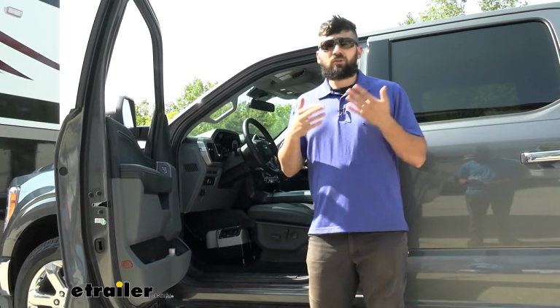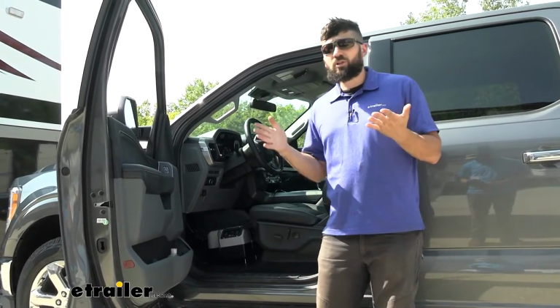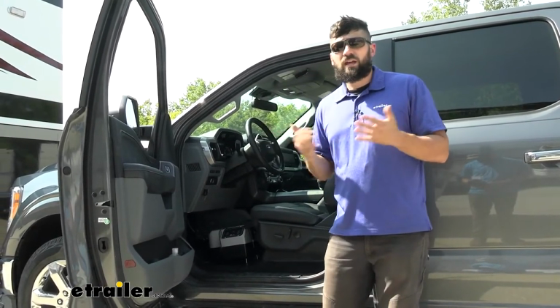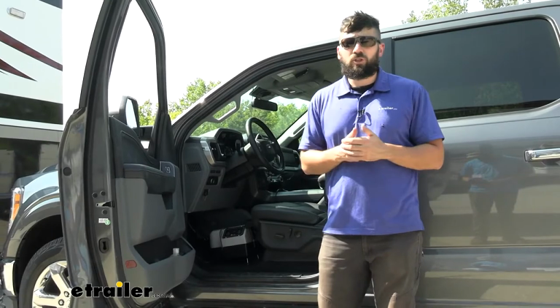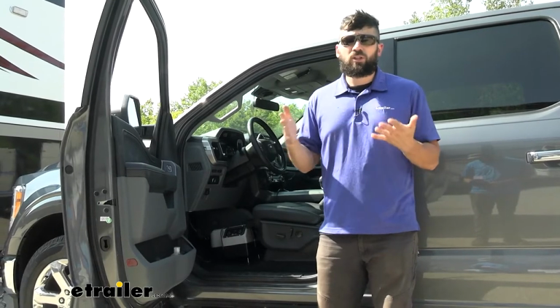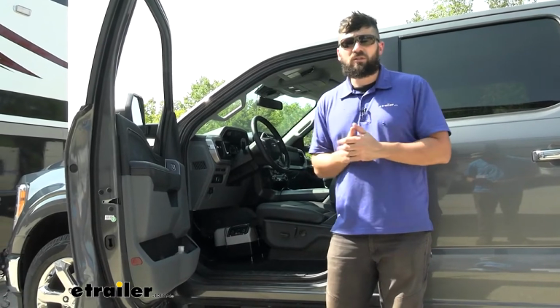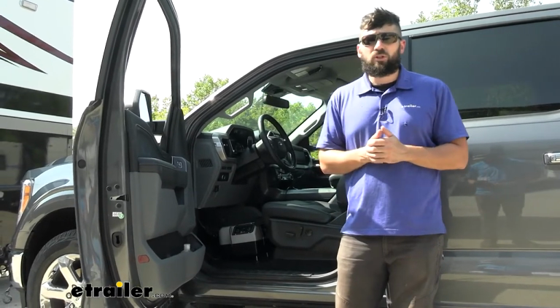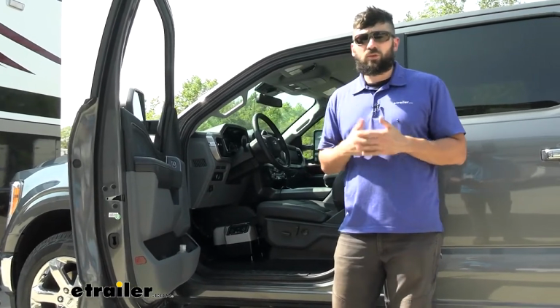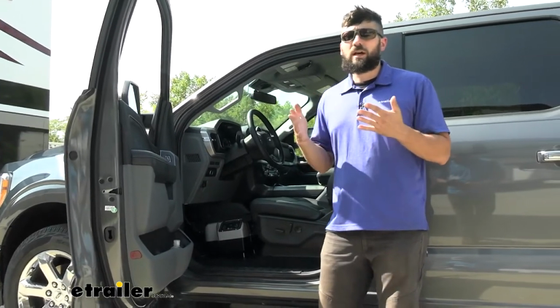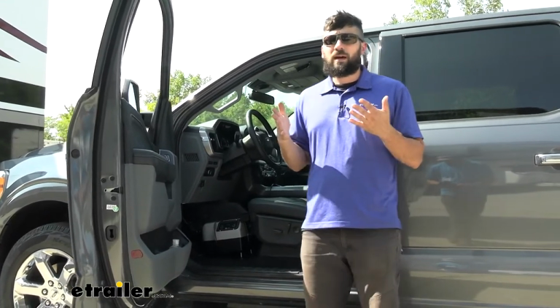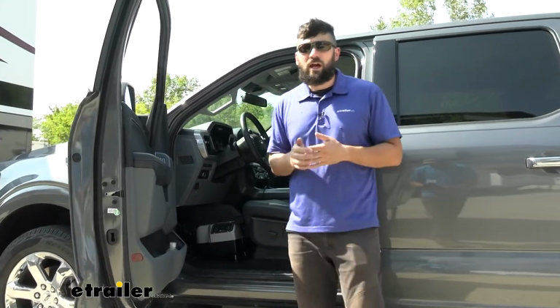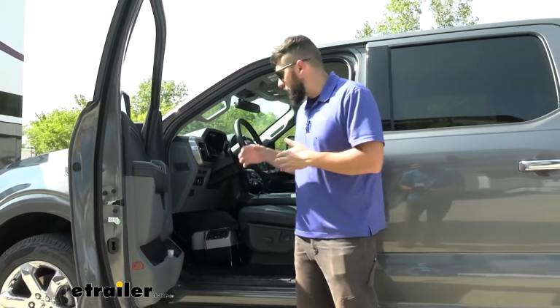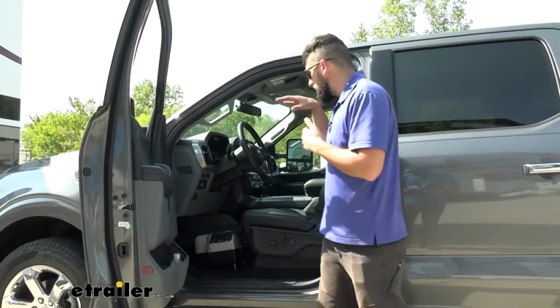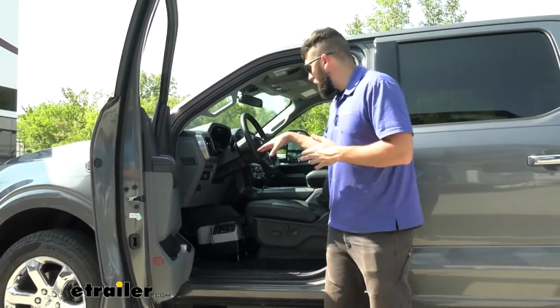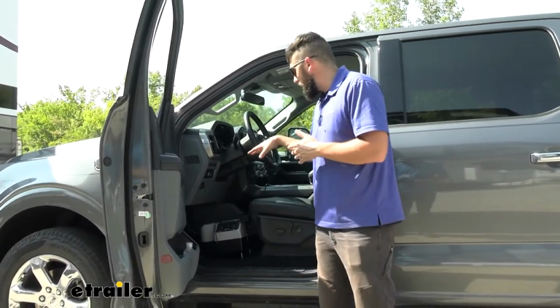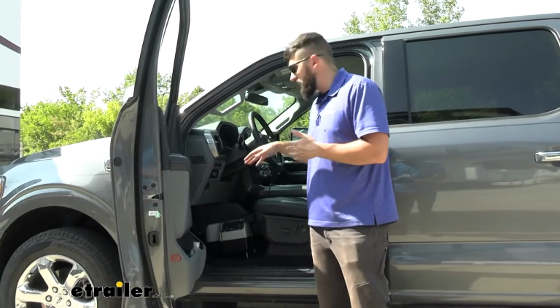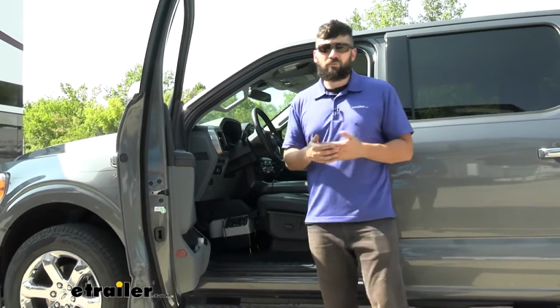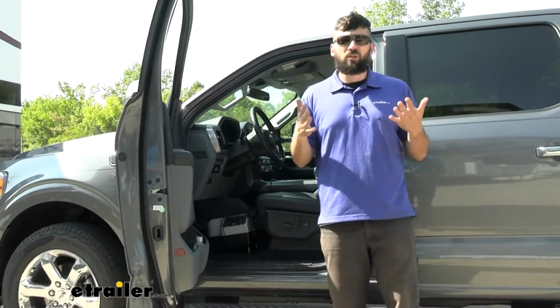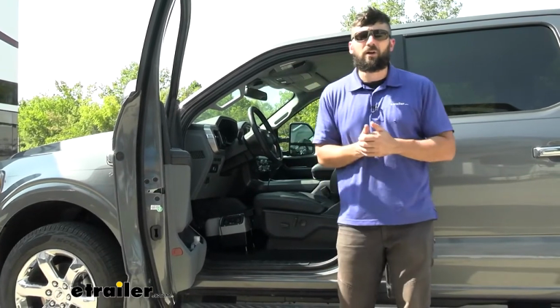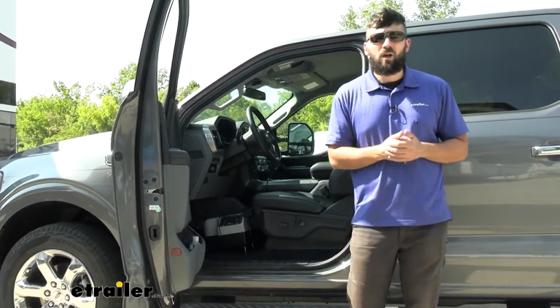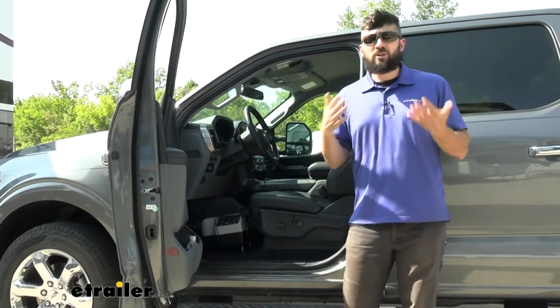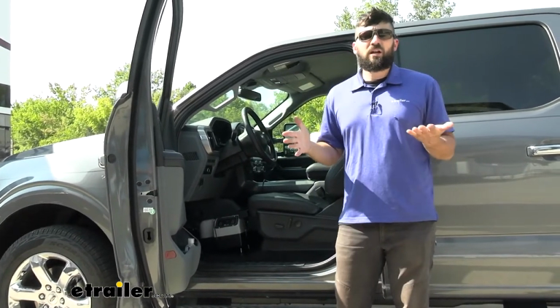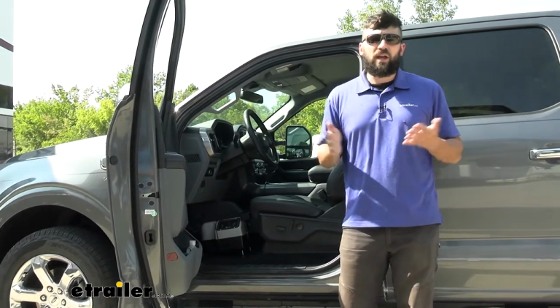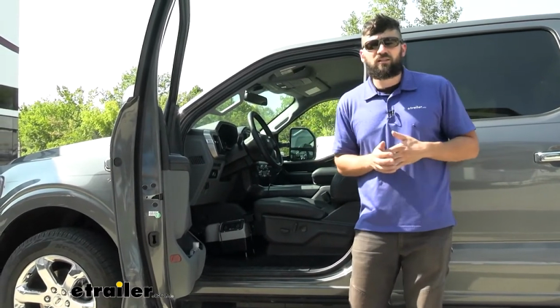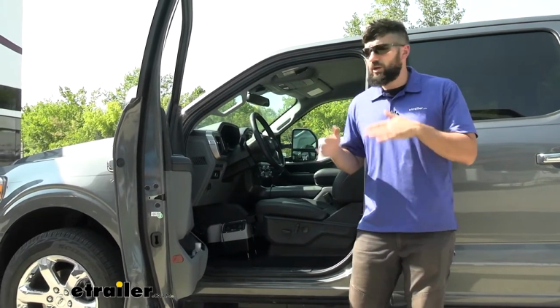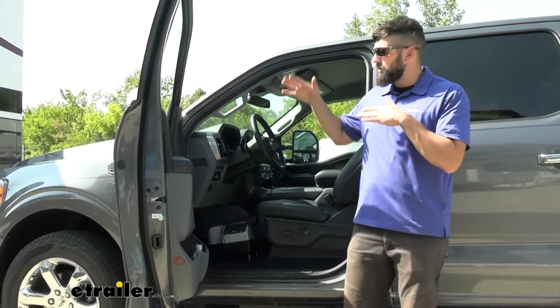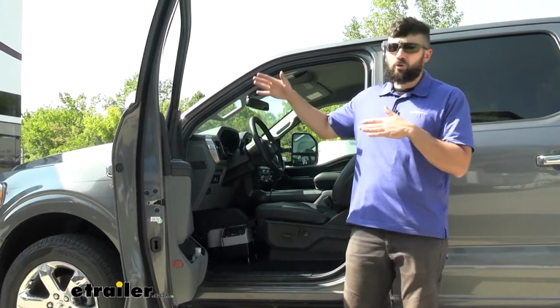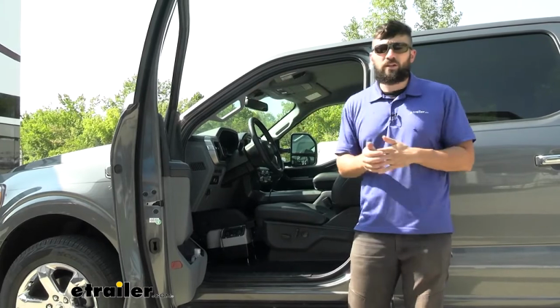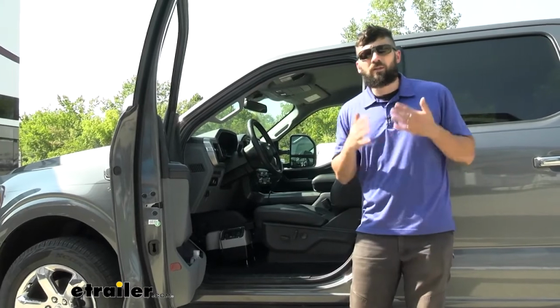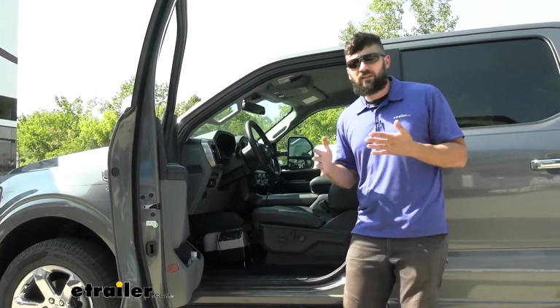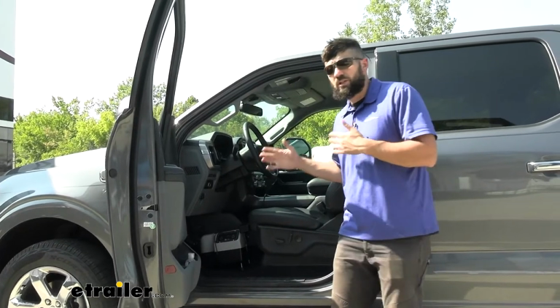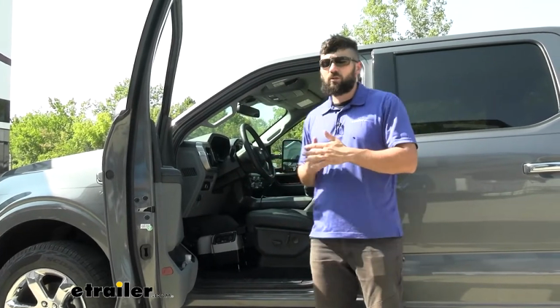Now on the contrary, if we're just moseying around in town and coming to a slow stop at a stoplight, we obviously don't want to send a ton of force to the brakes in our vehicle and potentially lock them up. Well the Patriot's not going to do that. It's going to sense the braking force in the motorhome and apply that same force in the vehicle.